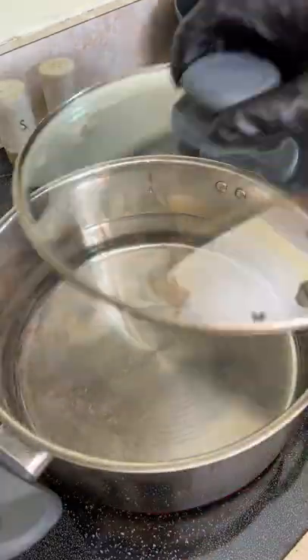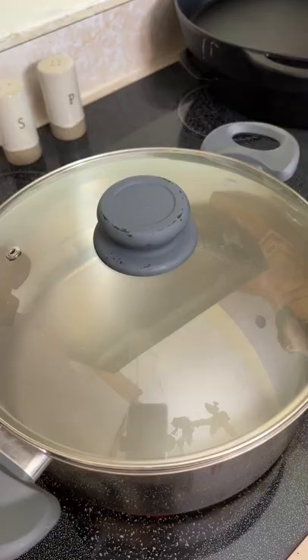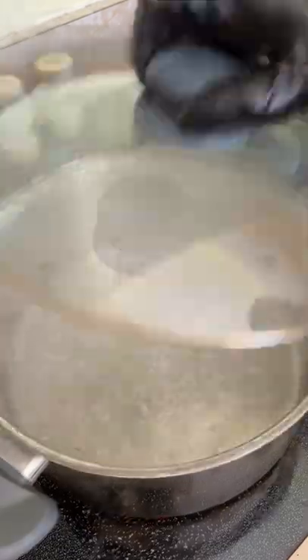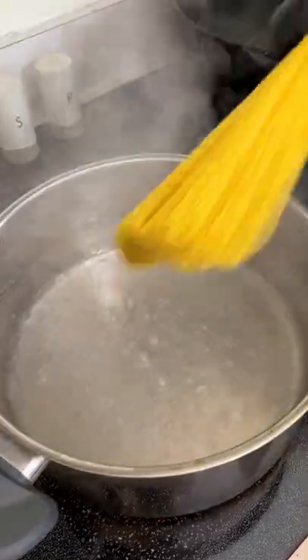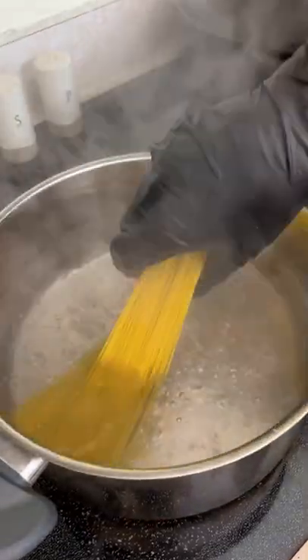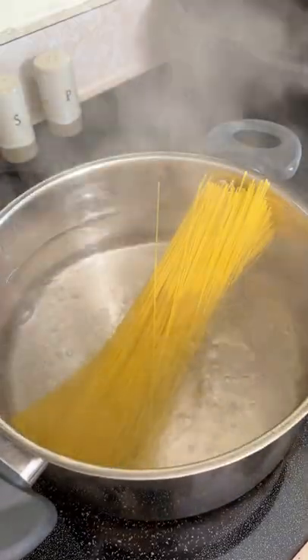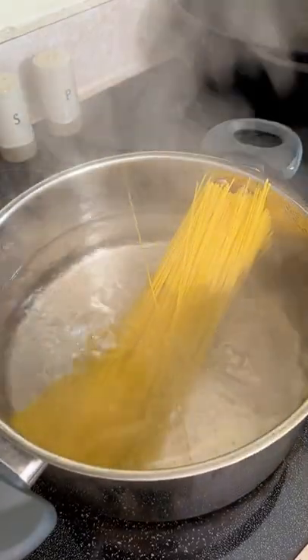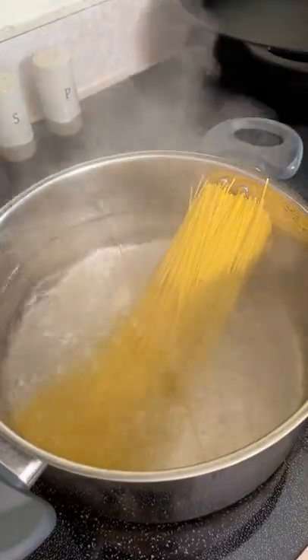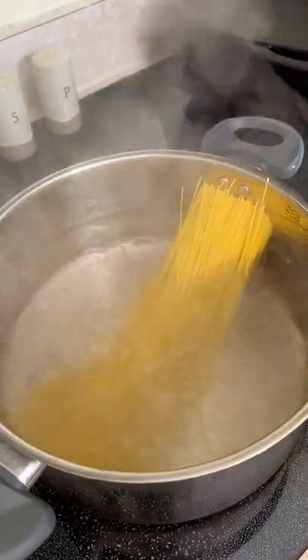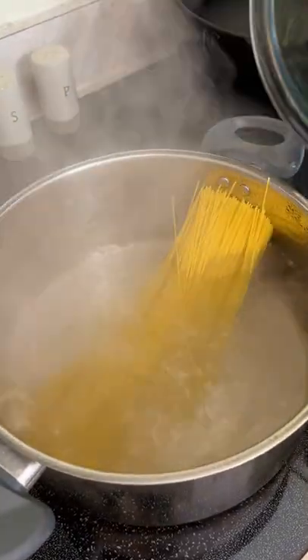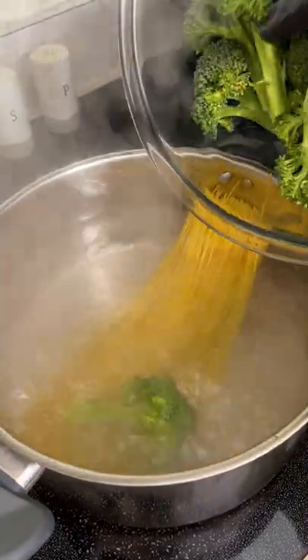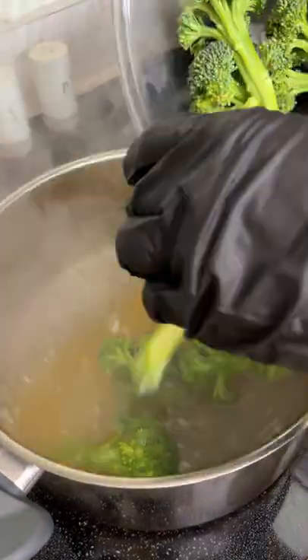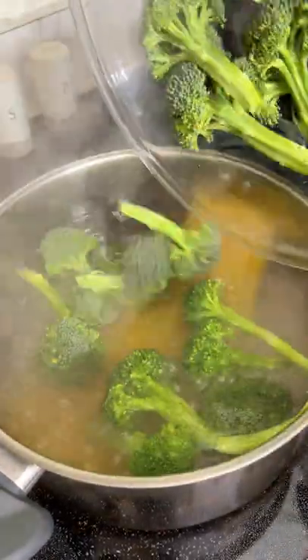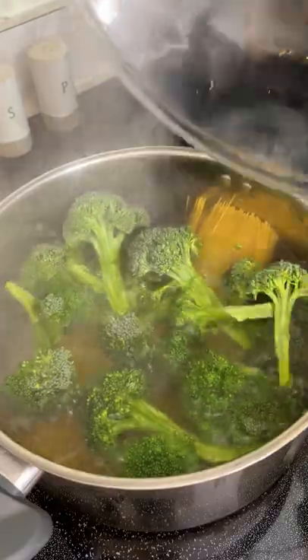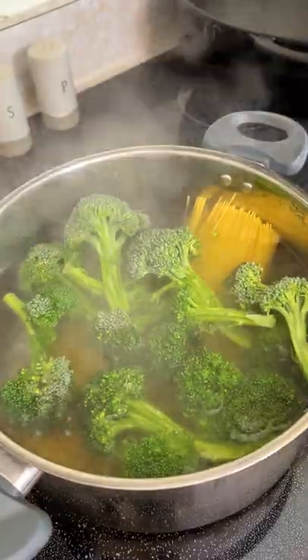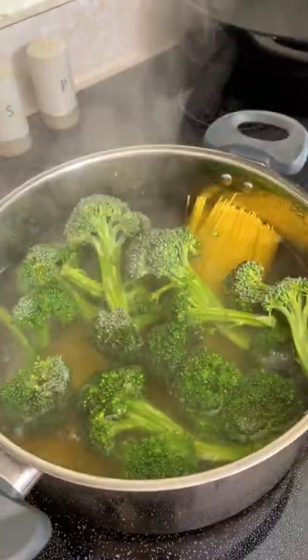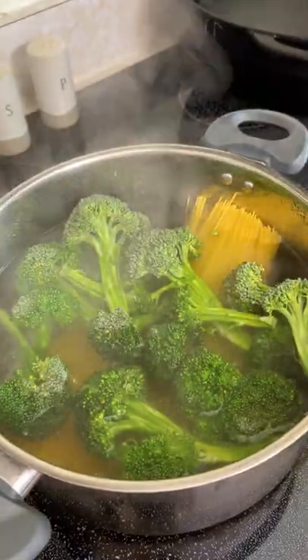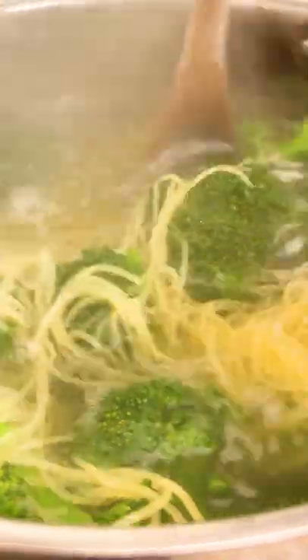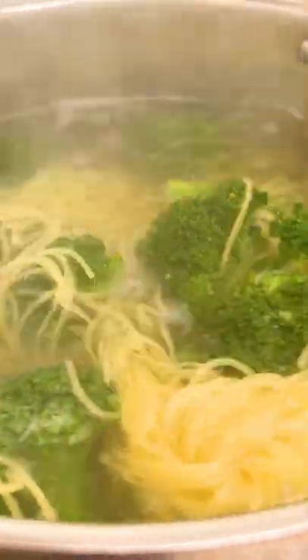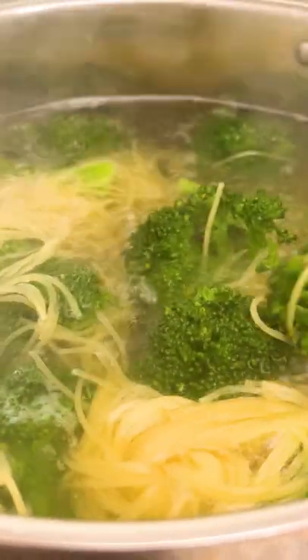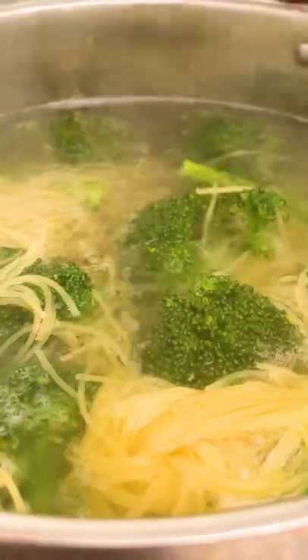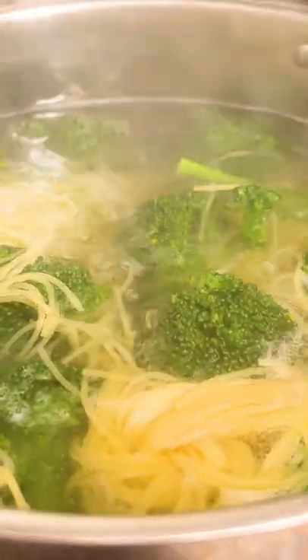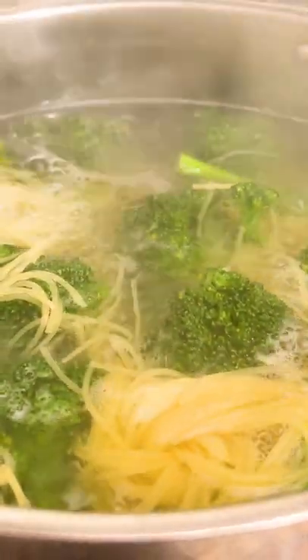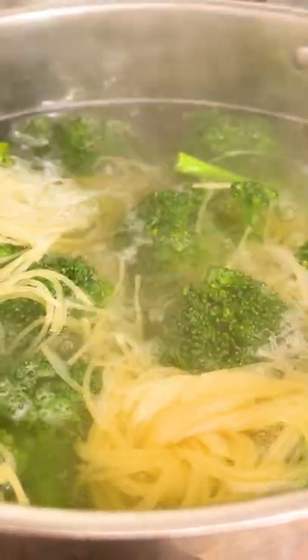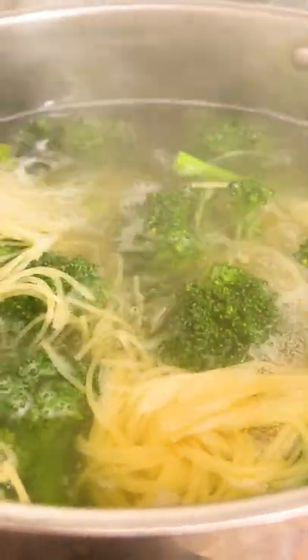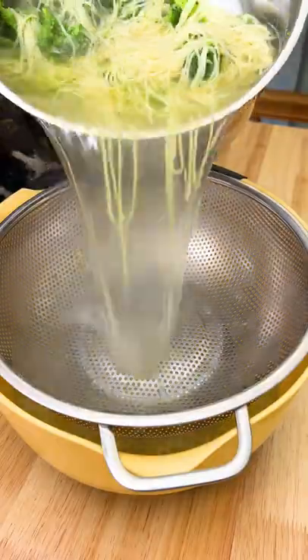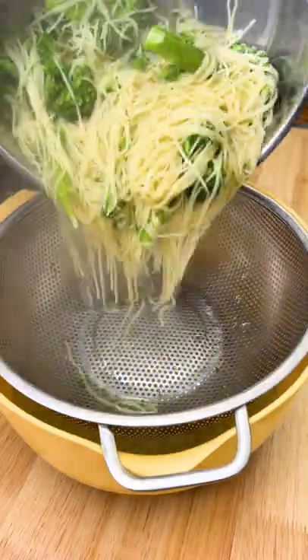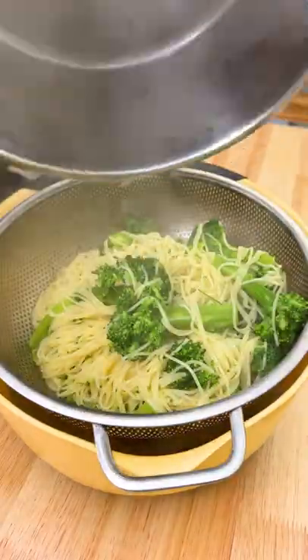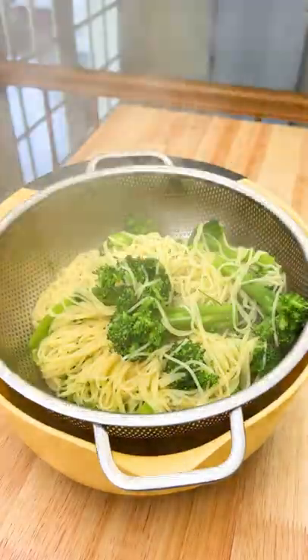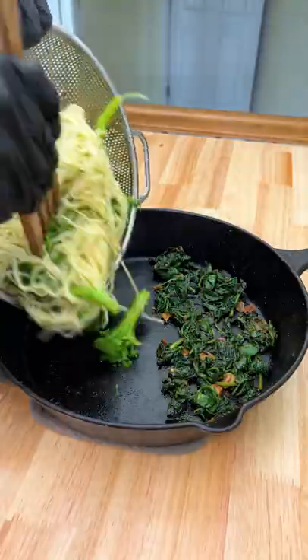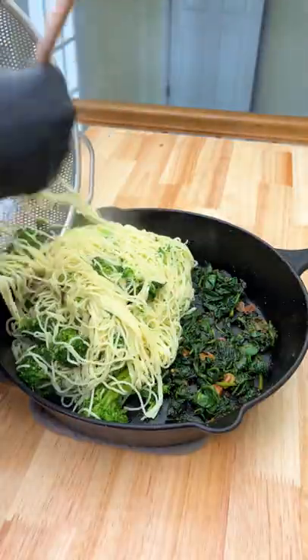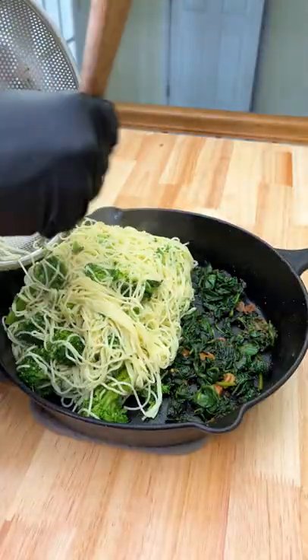Next, add eight ounces of angel hair pasta to a pot of boiling water. Then add two bunches of broccoli. Cook that for about five minutes until the broccoli becomes tender. Drain the pasta and broccoli, then add that to the skillet.